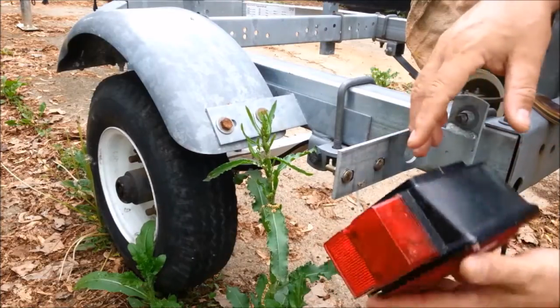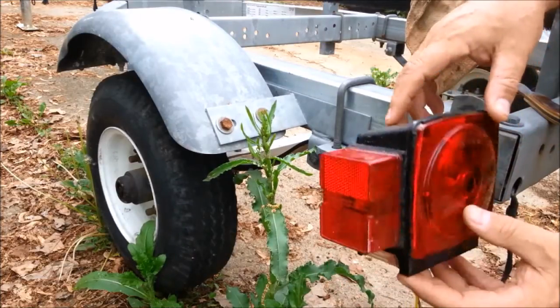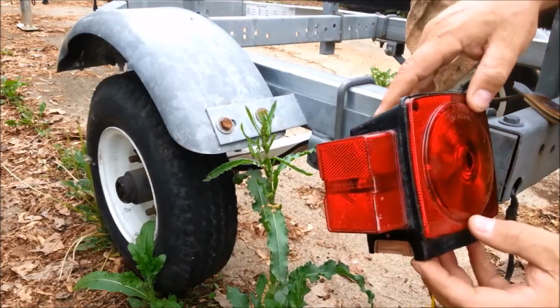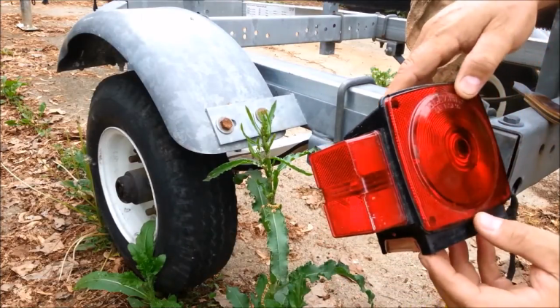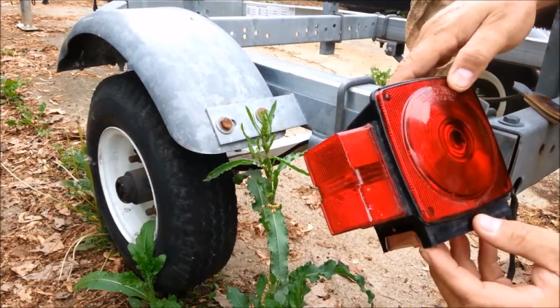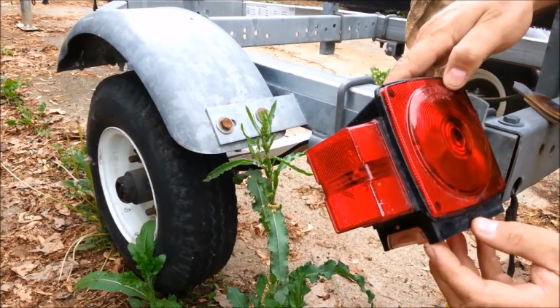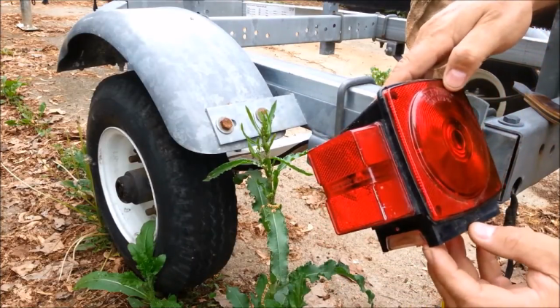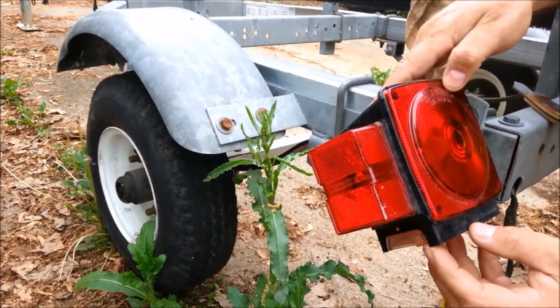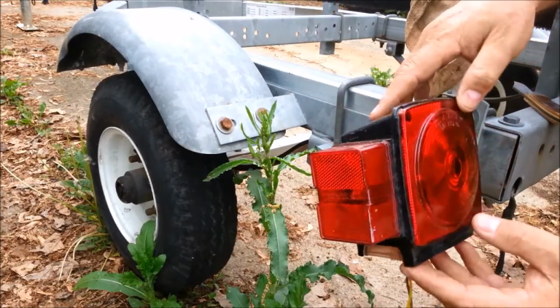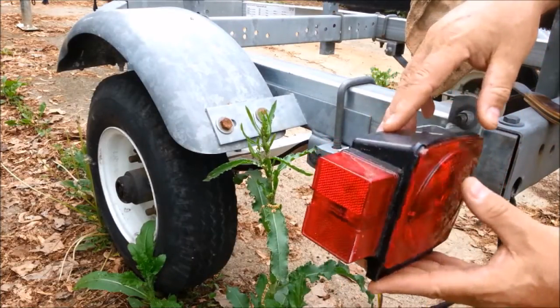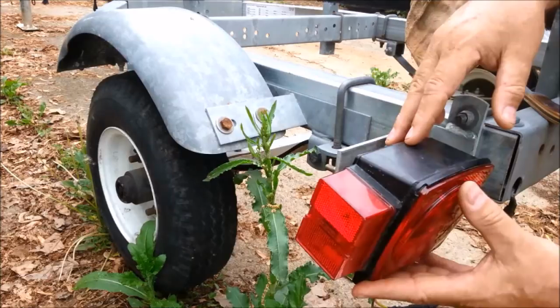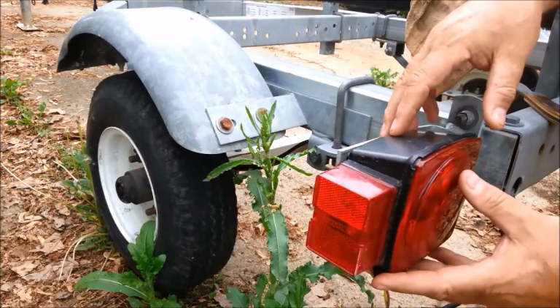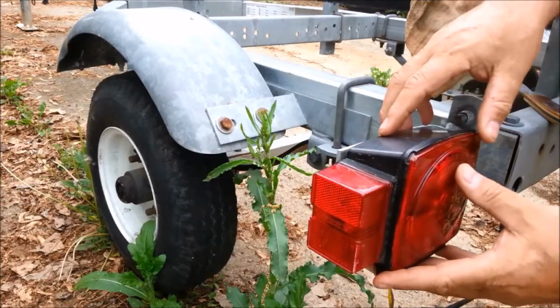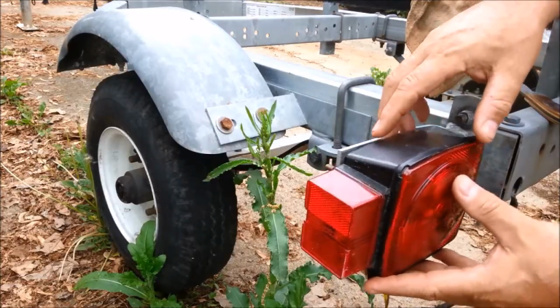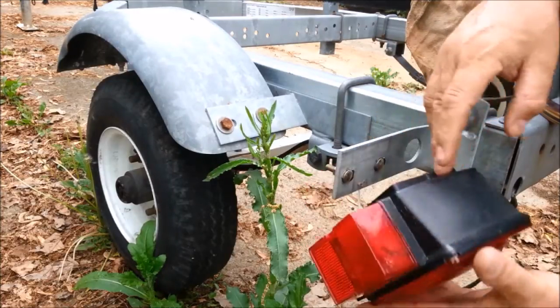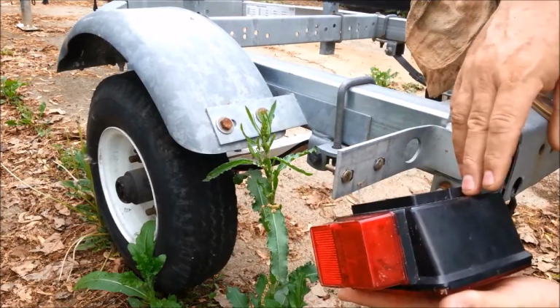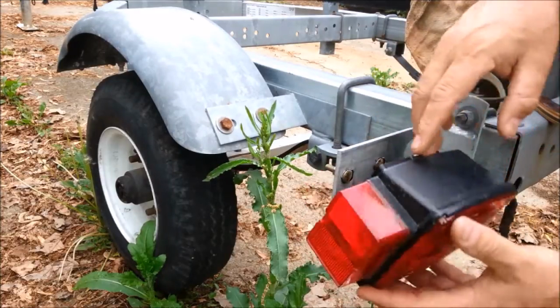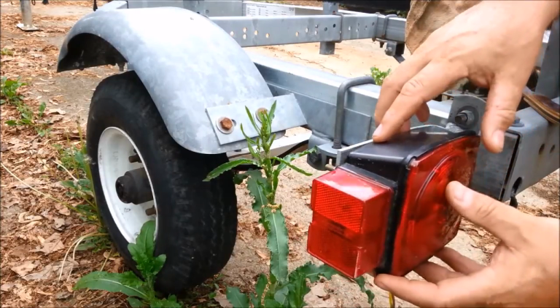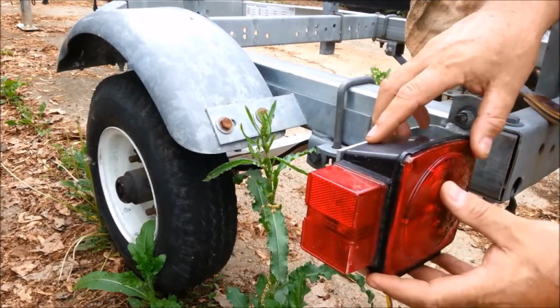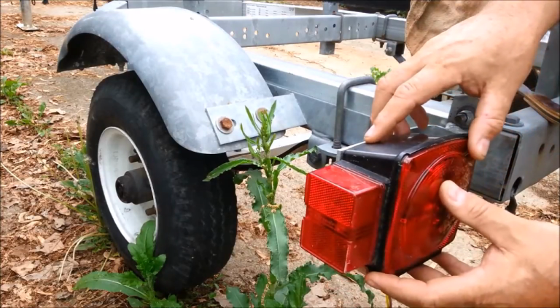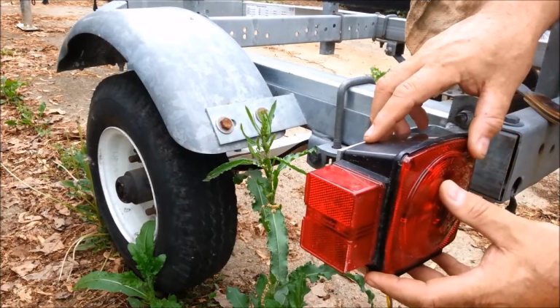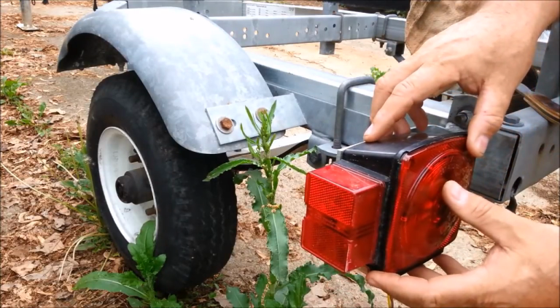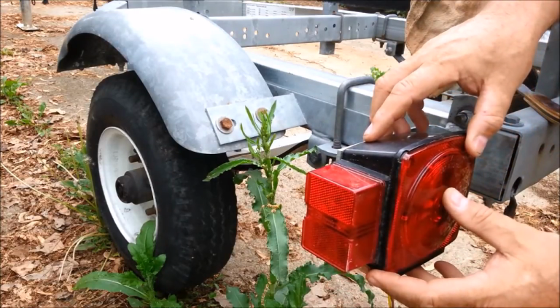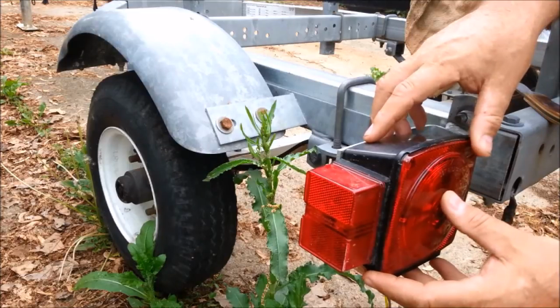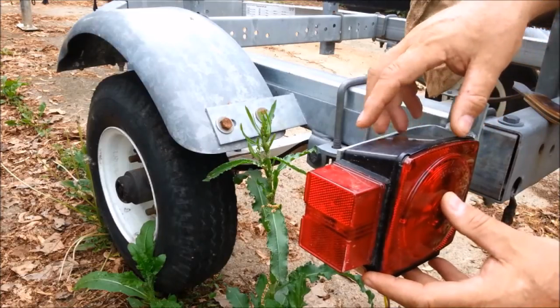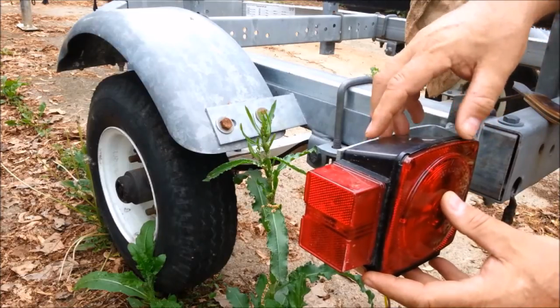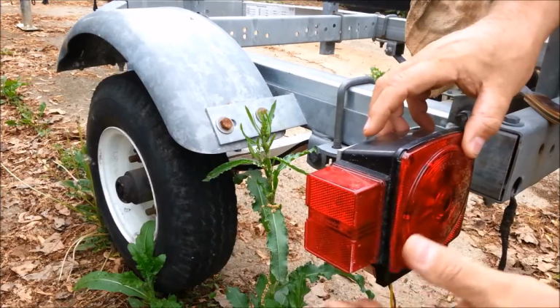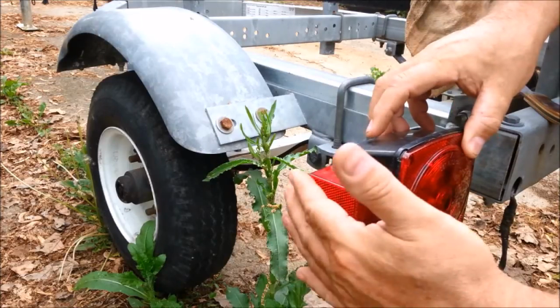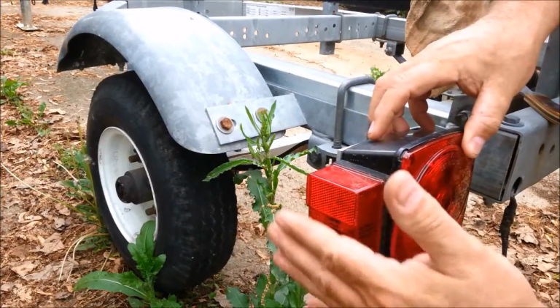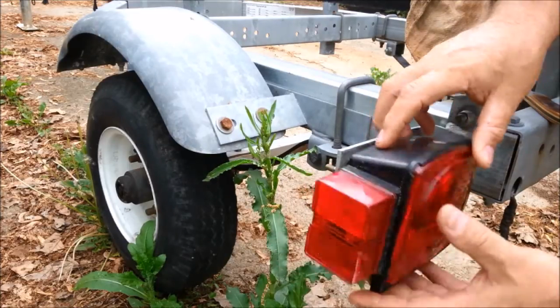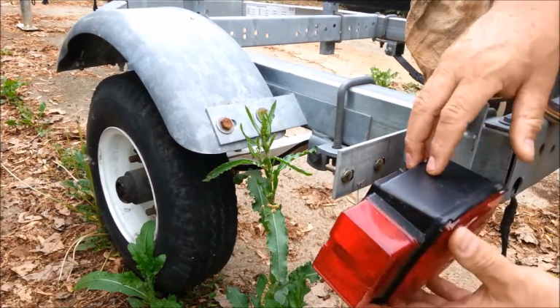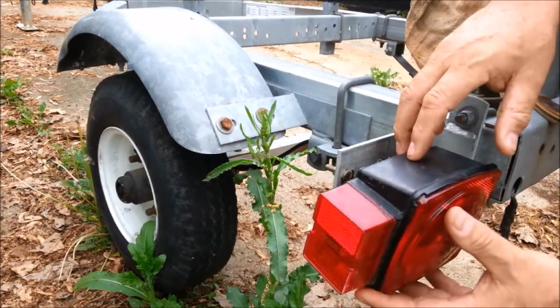This is a single trailer for a jet ski, and my wife, when she was cutting the grass — she enjoys cutting the grass — she hit this with the mower and broke it off.